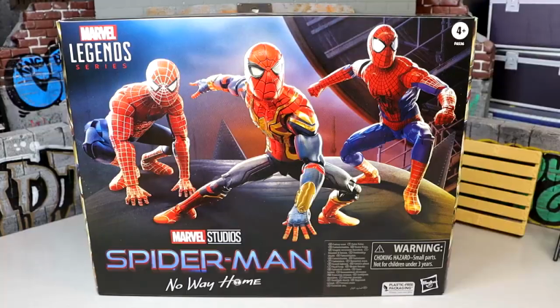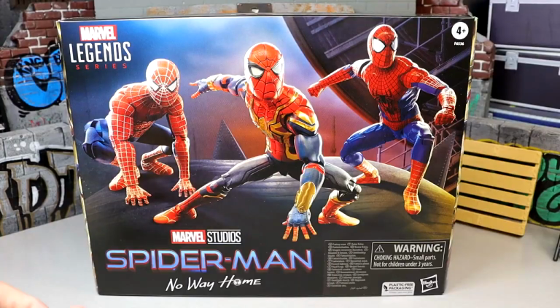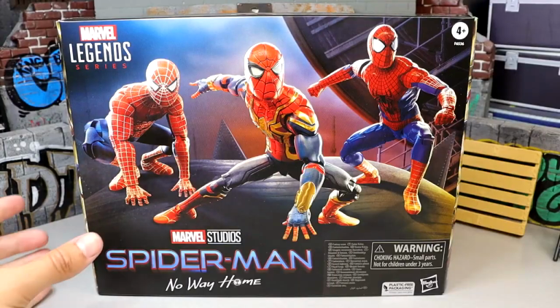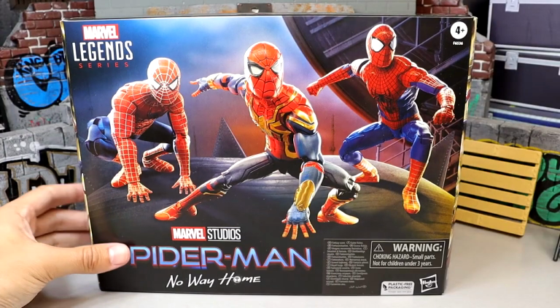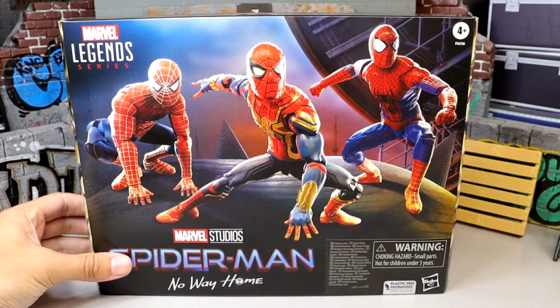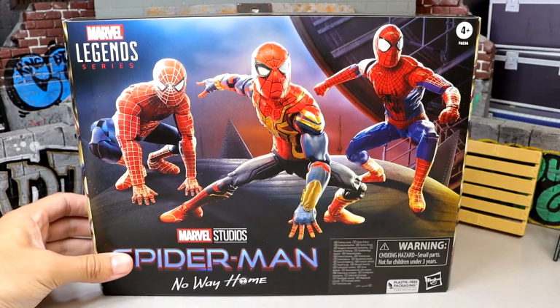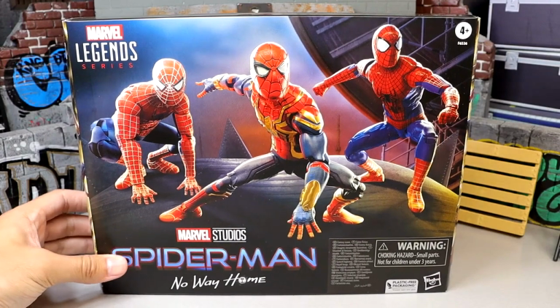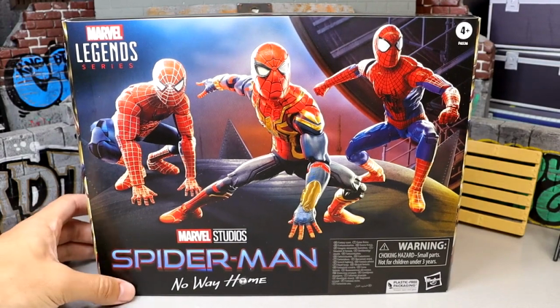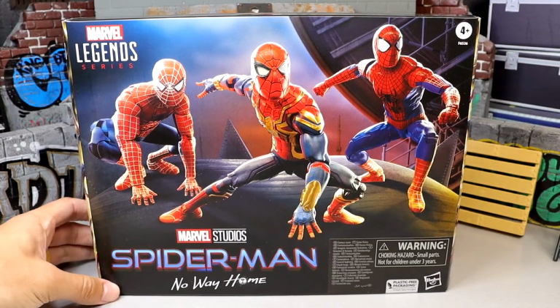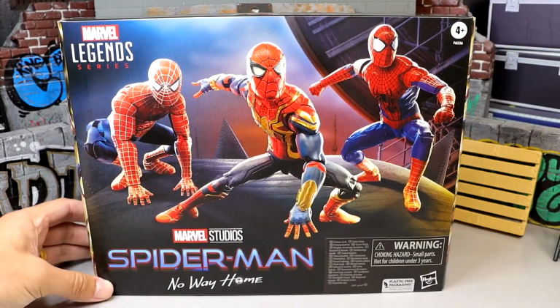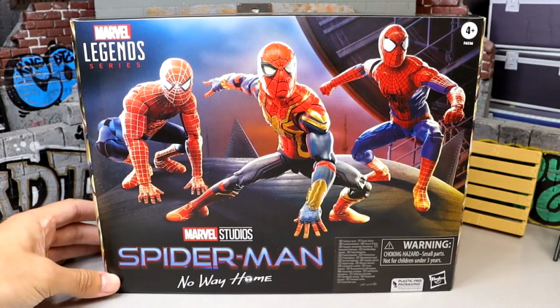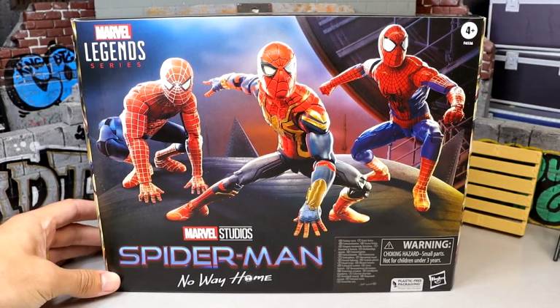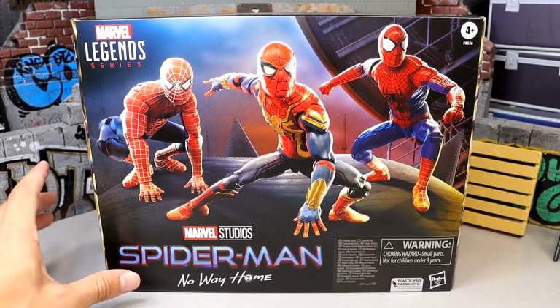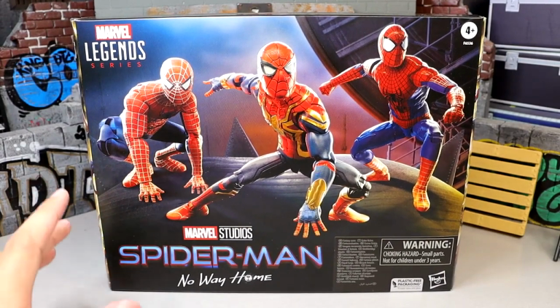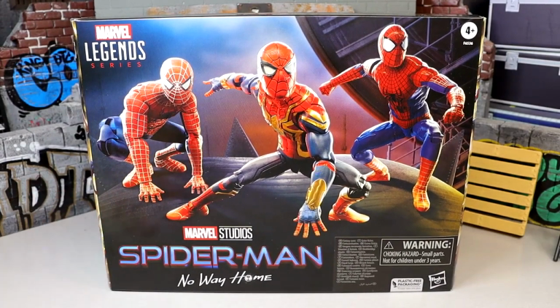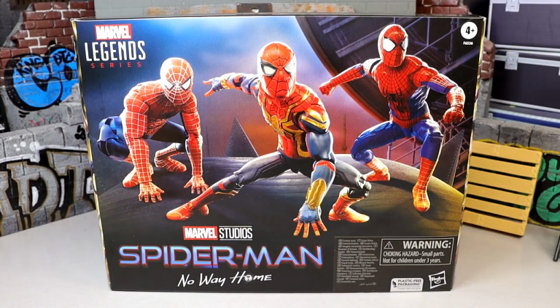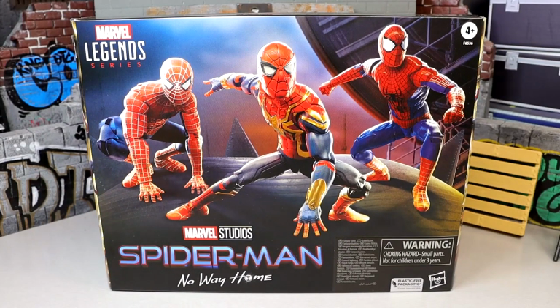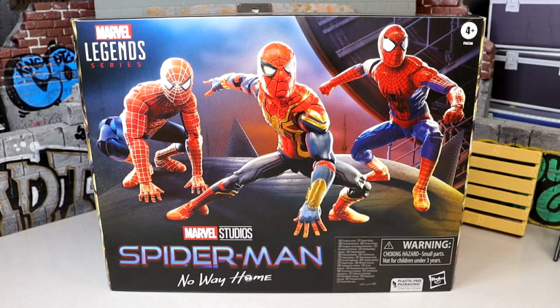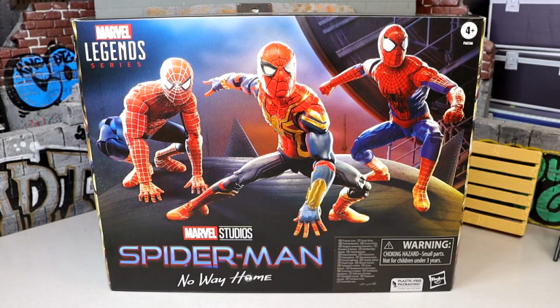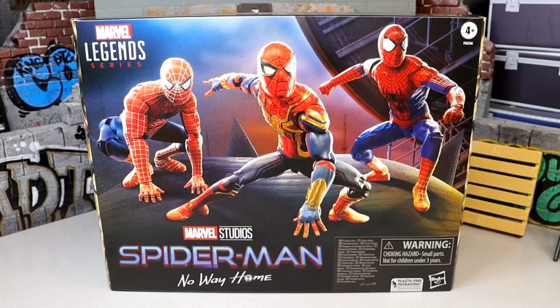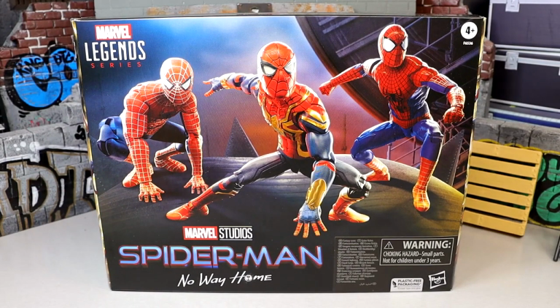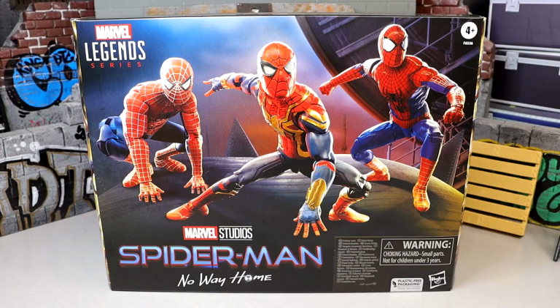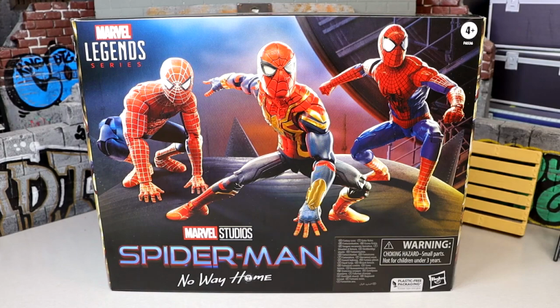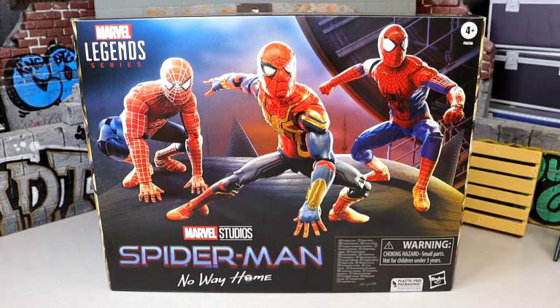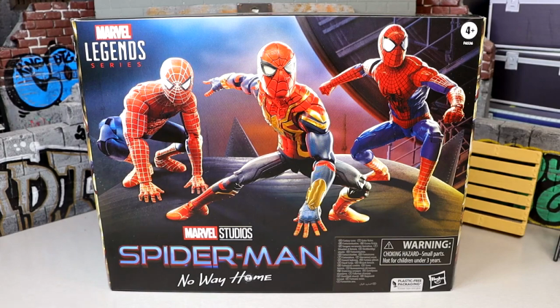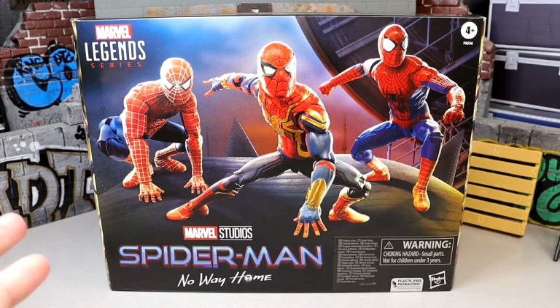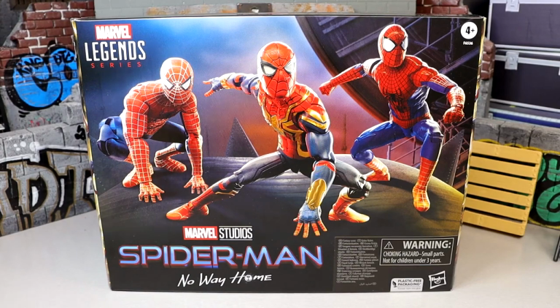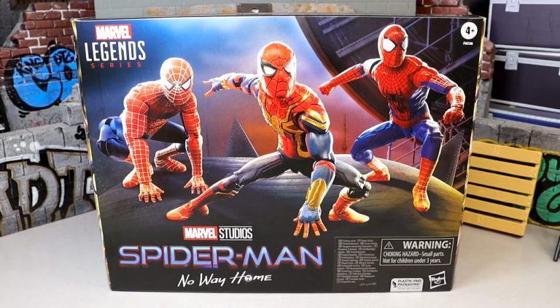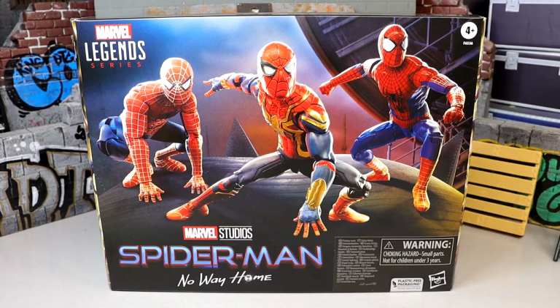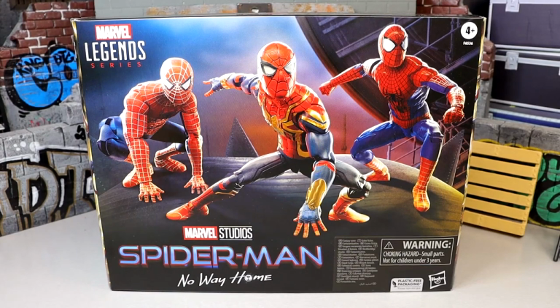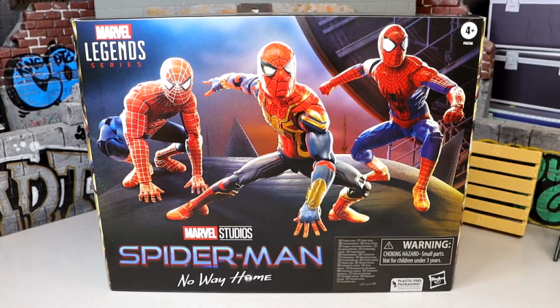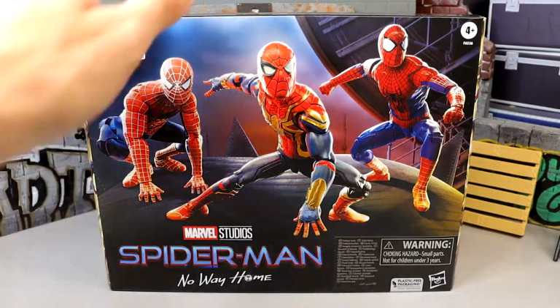That wraps up the packaging for the Marvel Legends Spider-Man 3-pack. Let's crack these guys out and find out what they're all about and see if they're in fact worth the $90 price point.